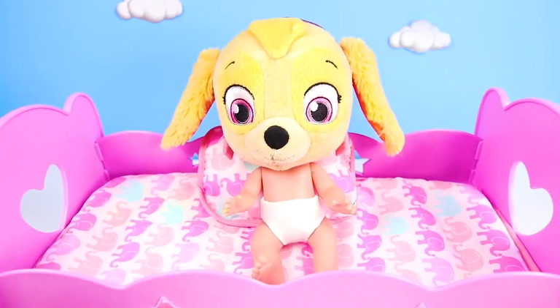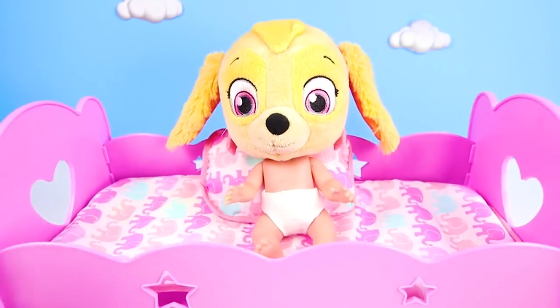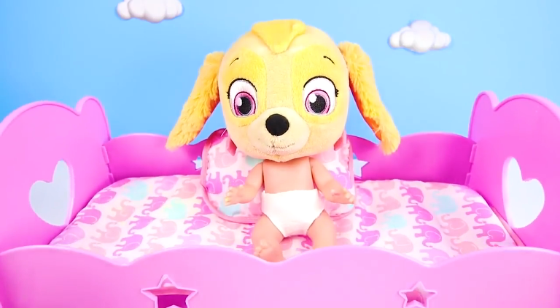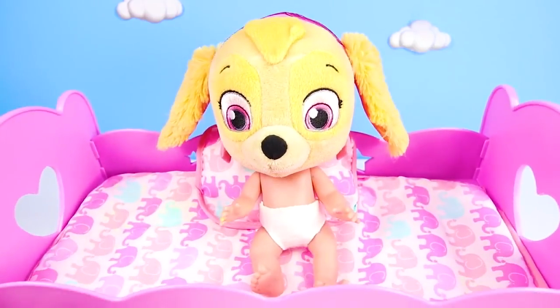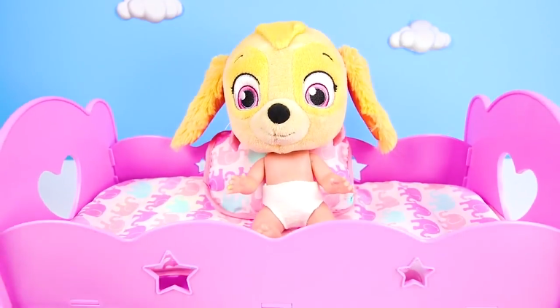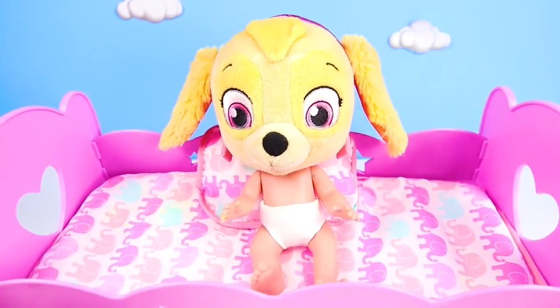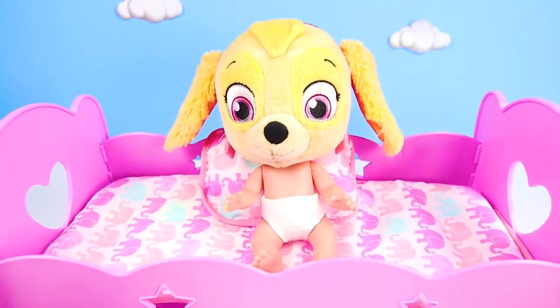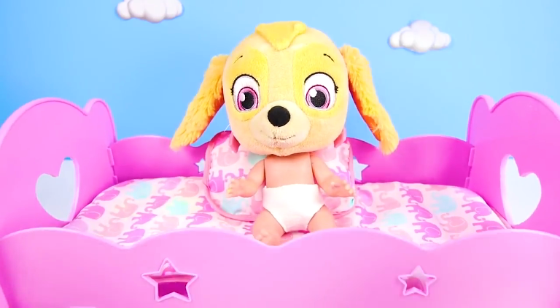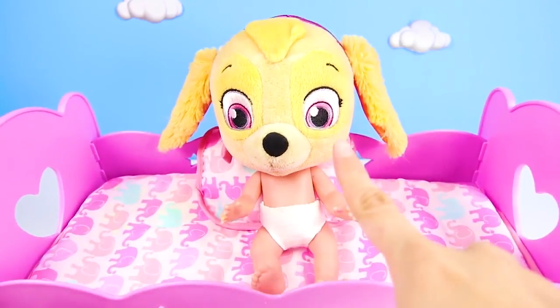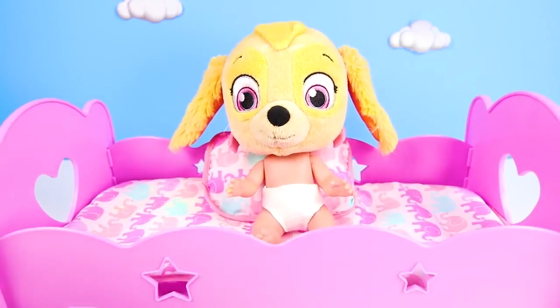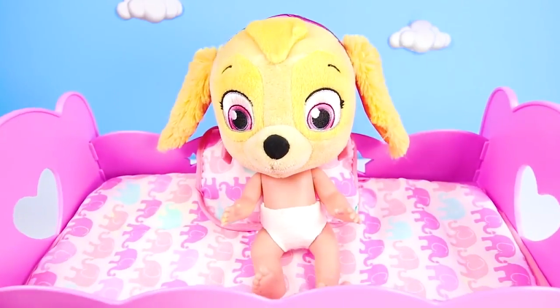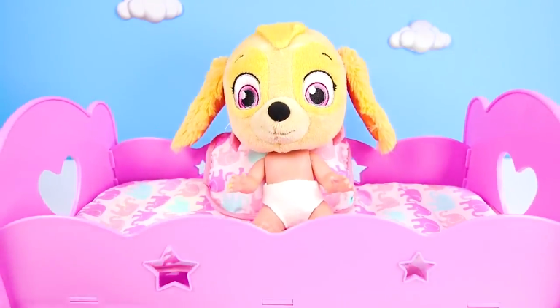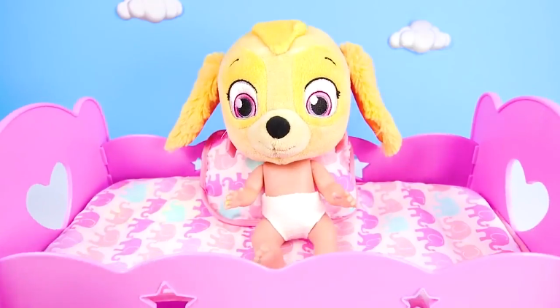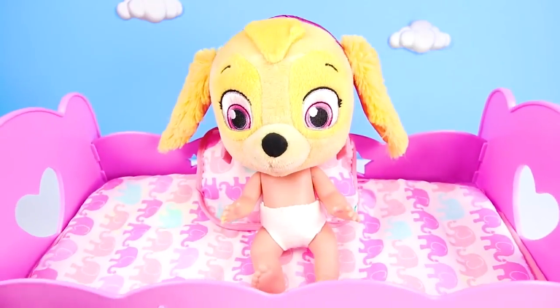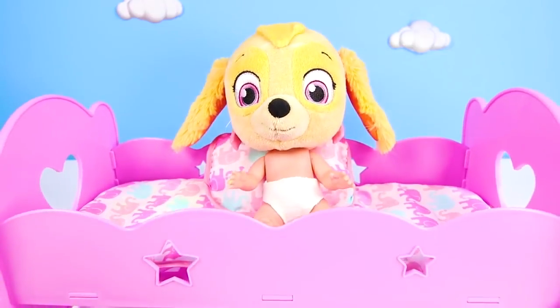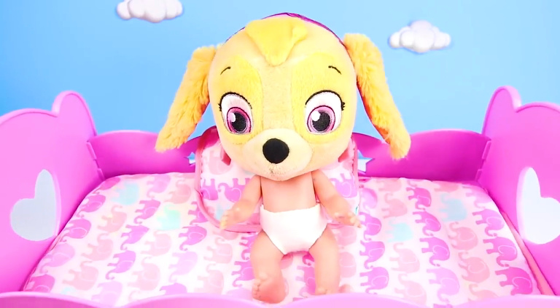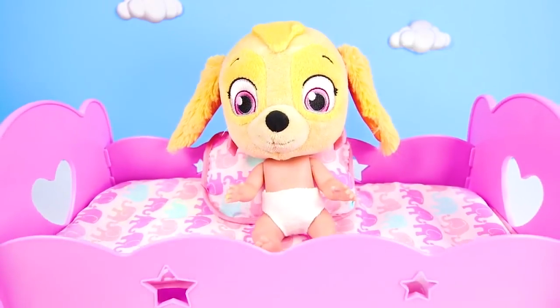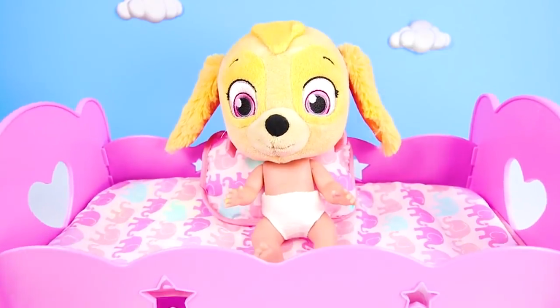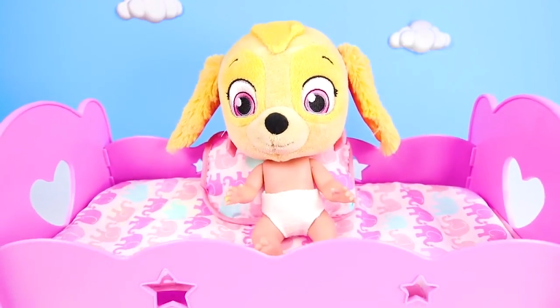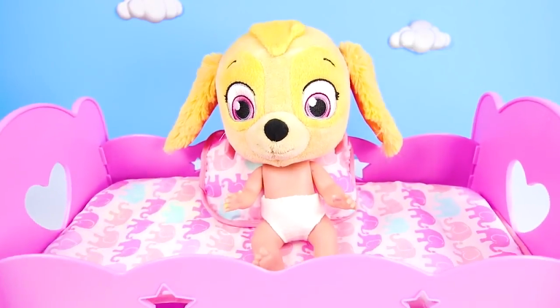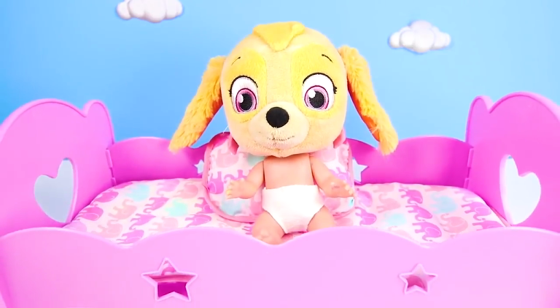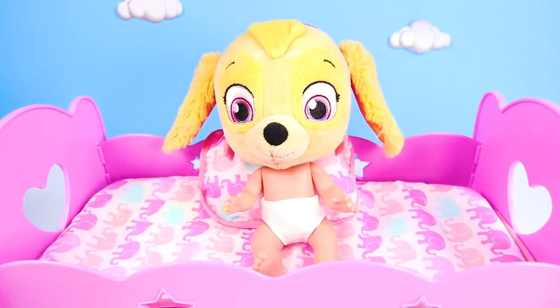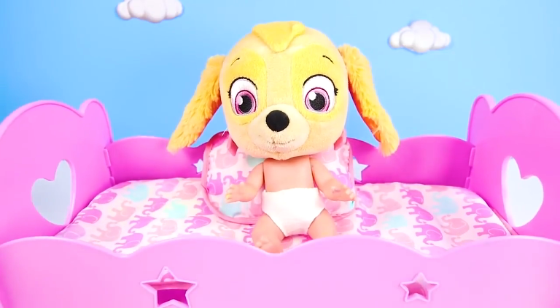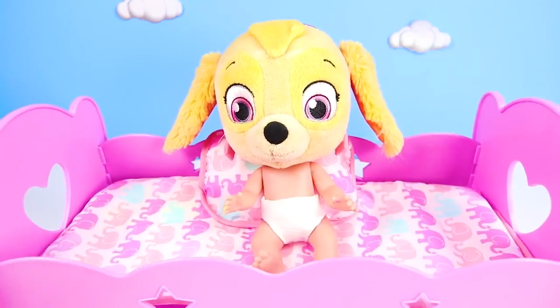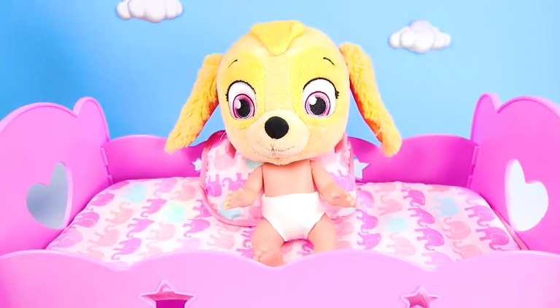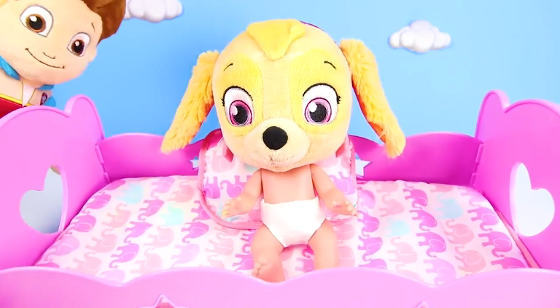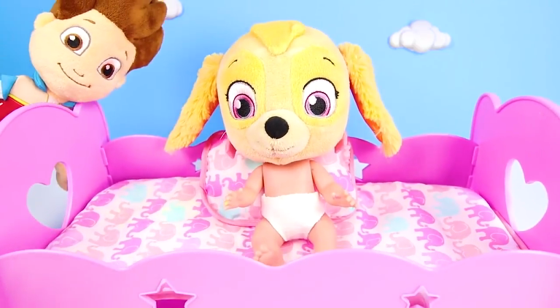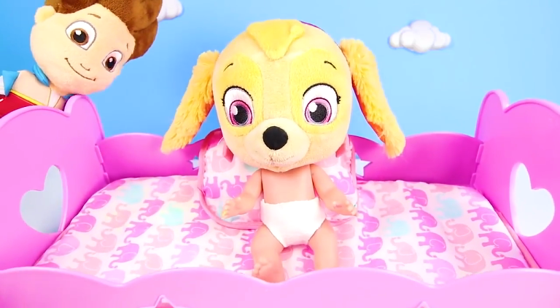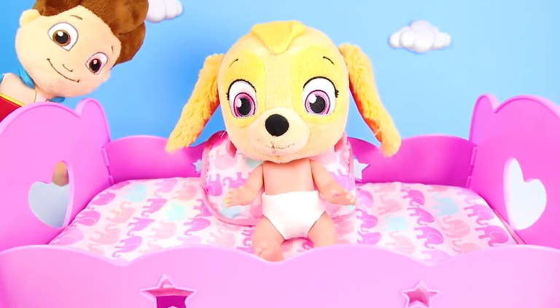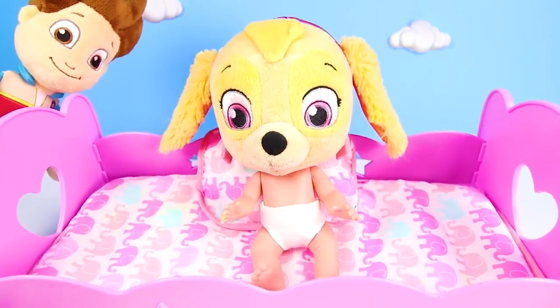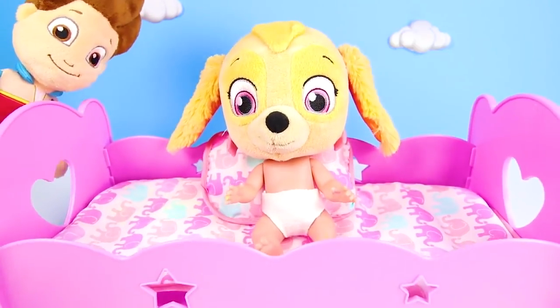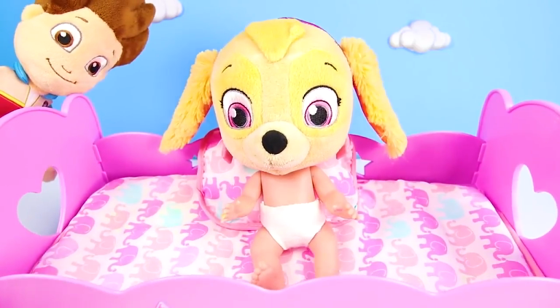Hi everyone, this is Ellie Sparkles and today we're babysitting Baby Skye from Paw Patrol. Baby Skye had a busy day playing with Baby Chase and Baby Marshall today. But now it's almost time for bedtime.